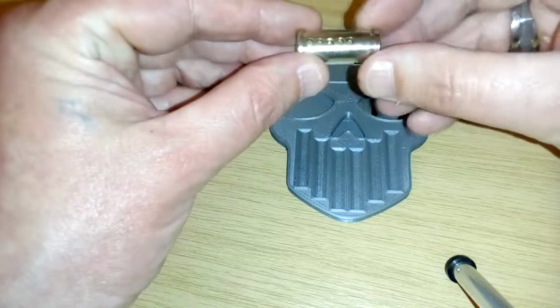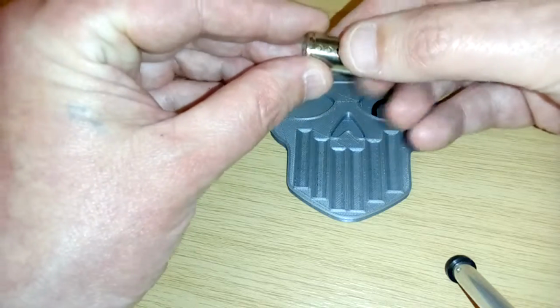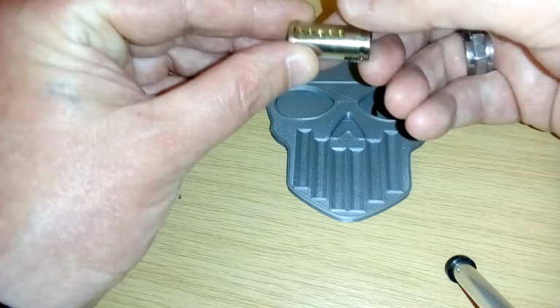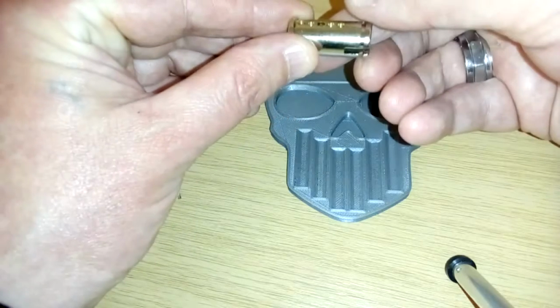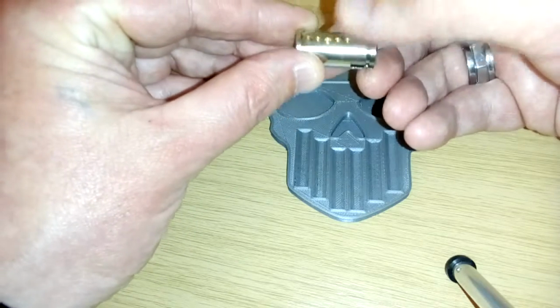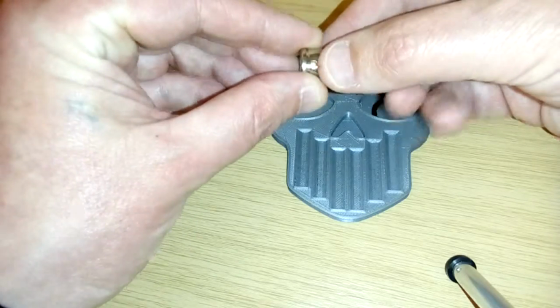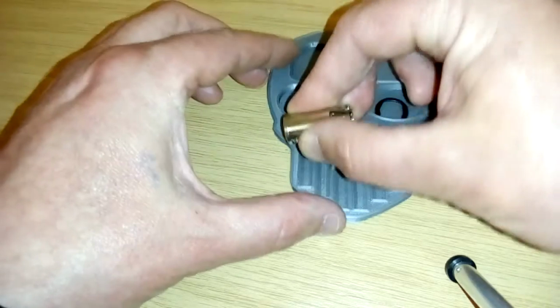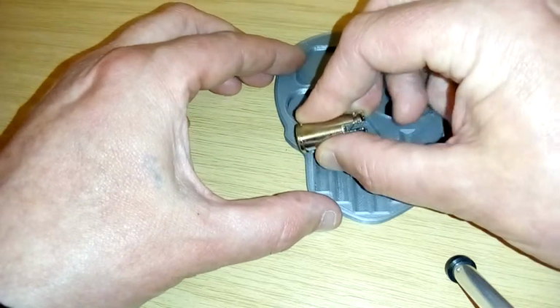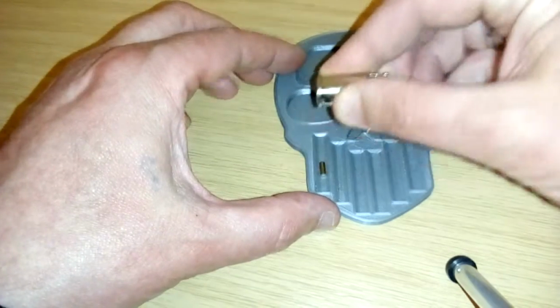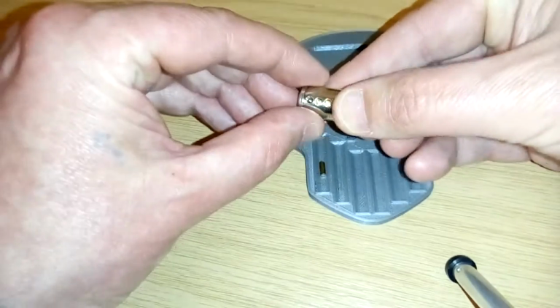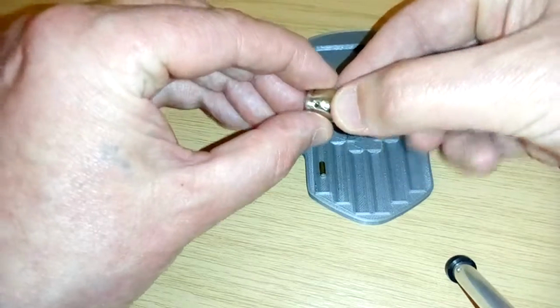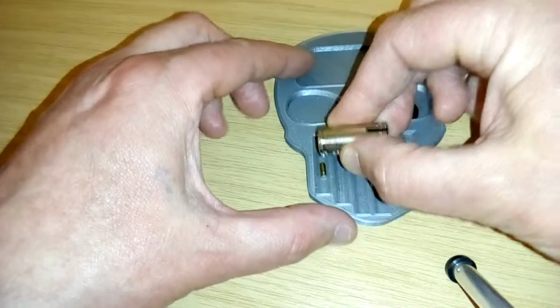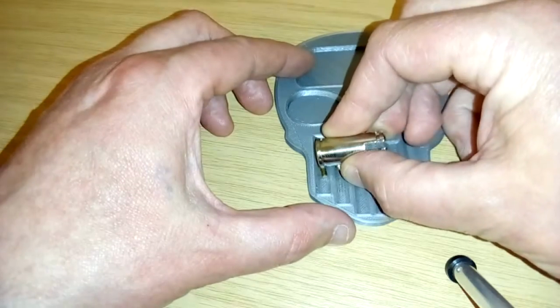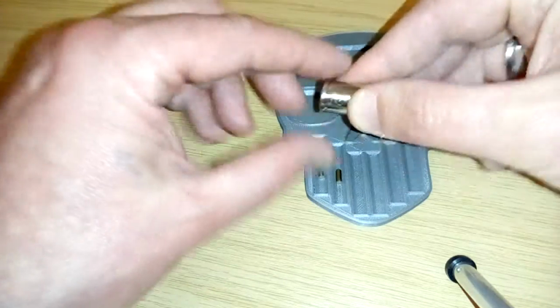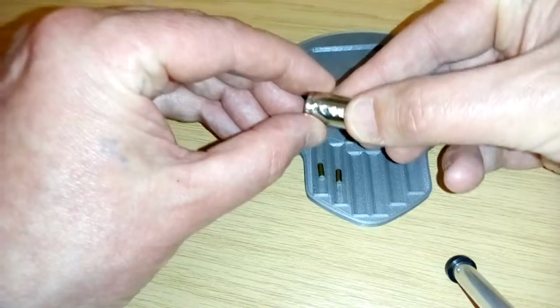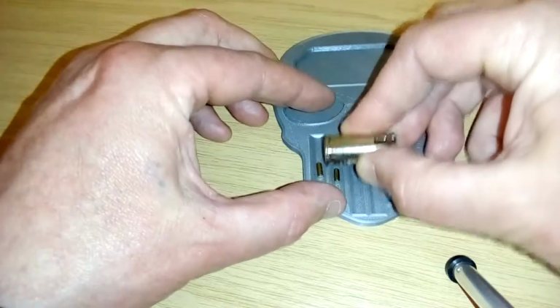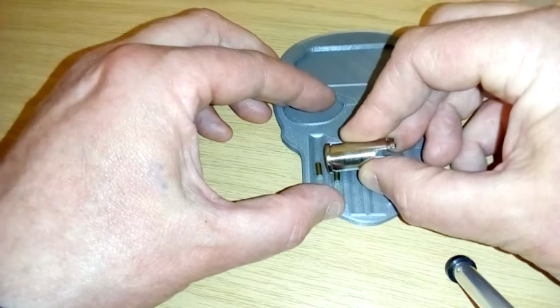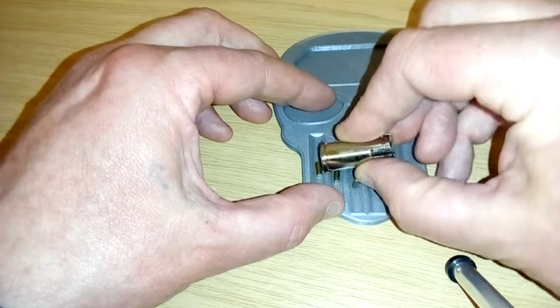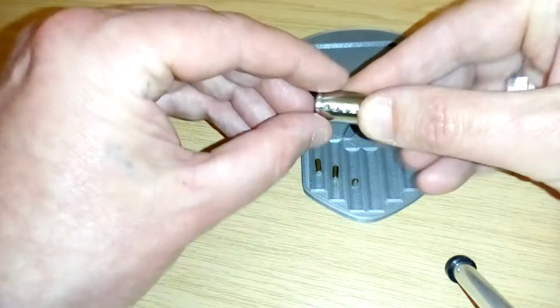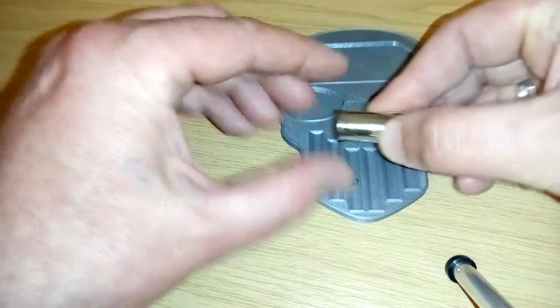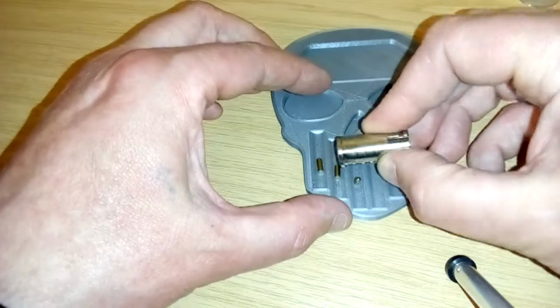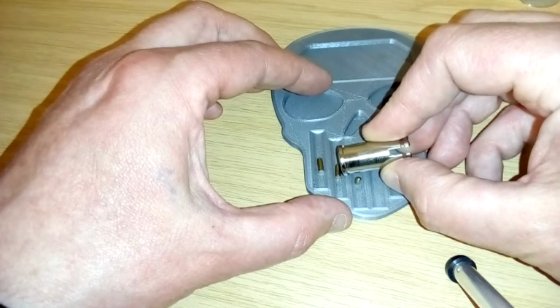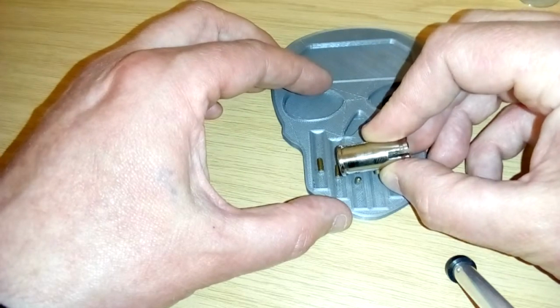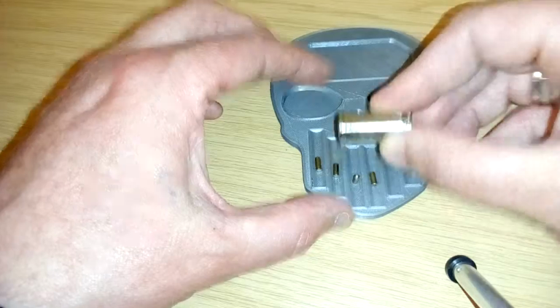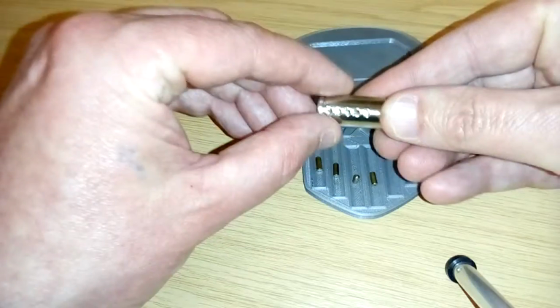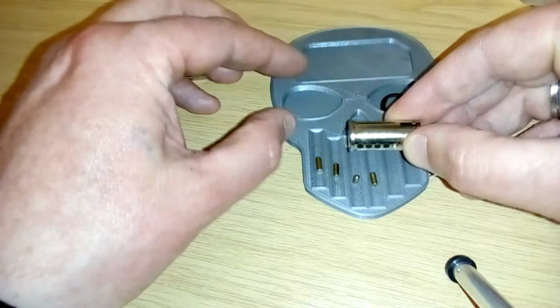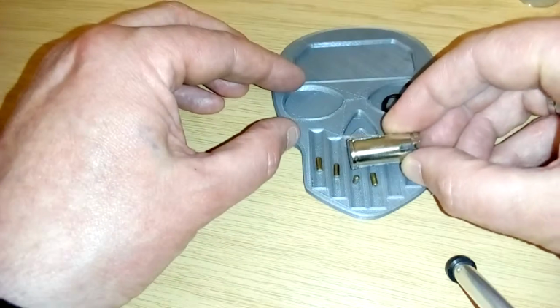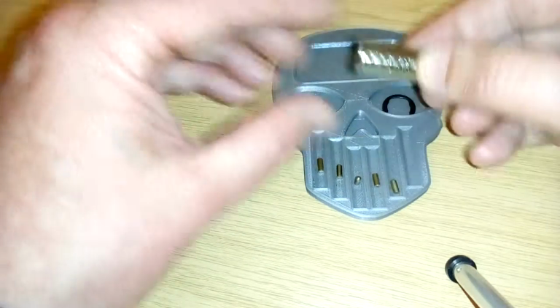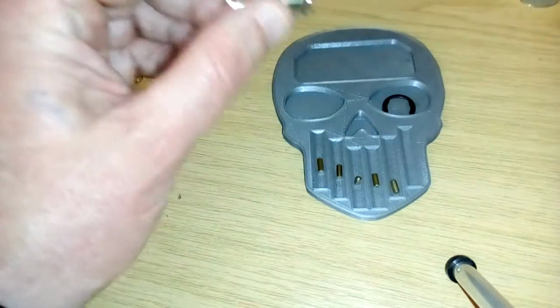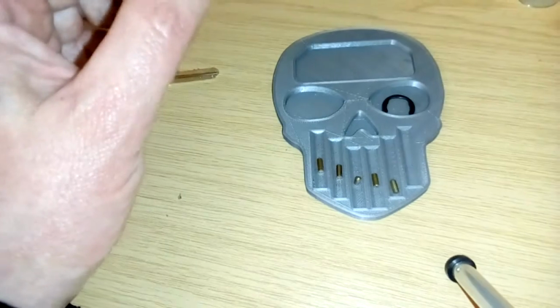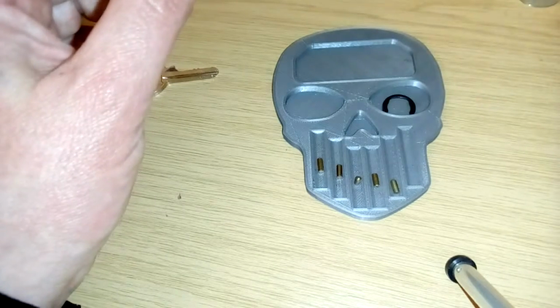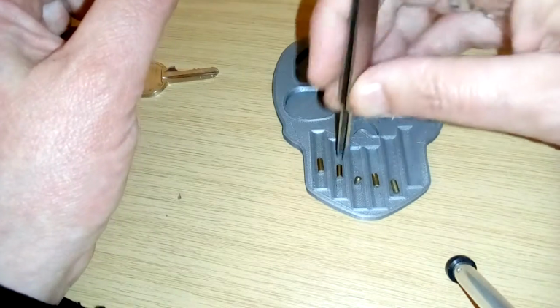Yeah, all needed to be picked. All standard key pins.